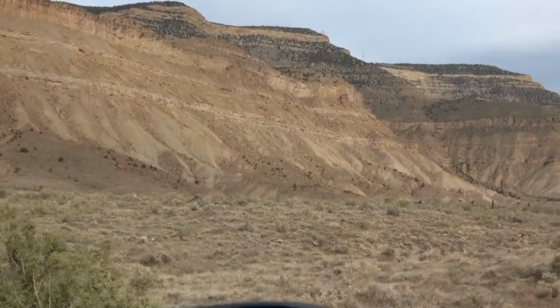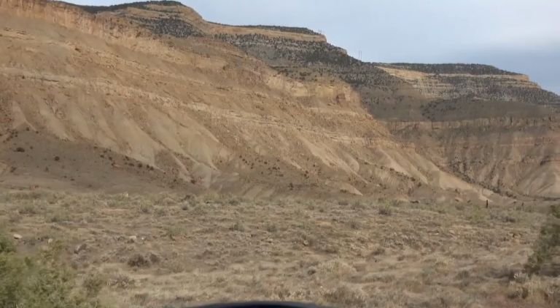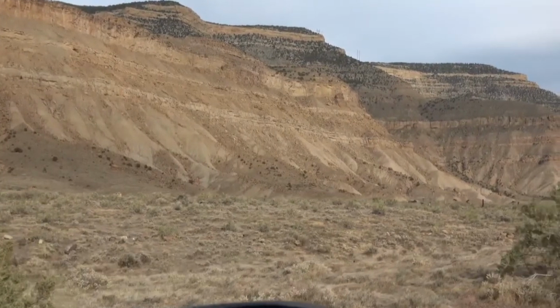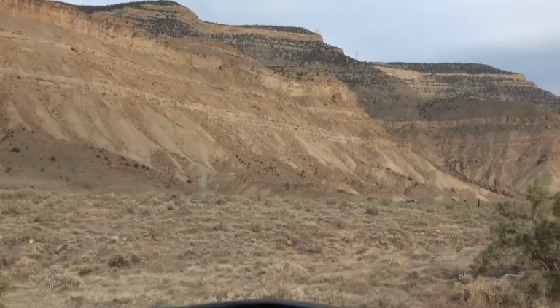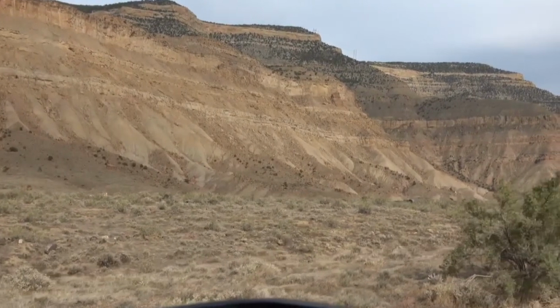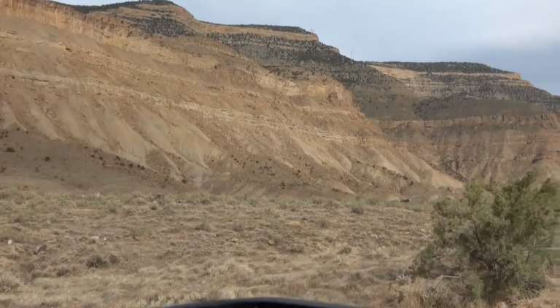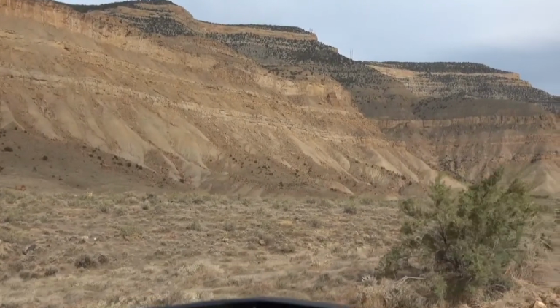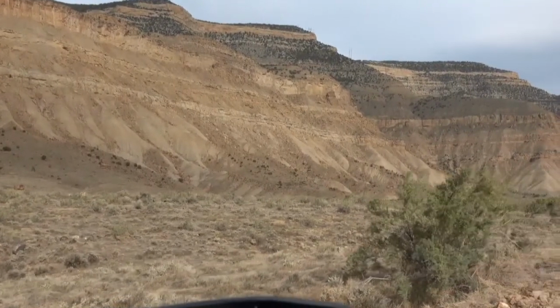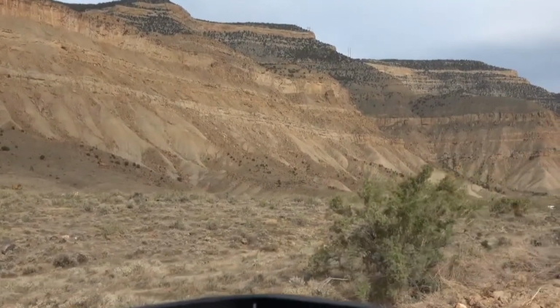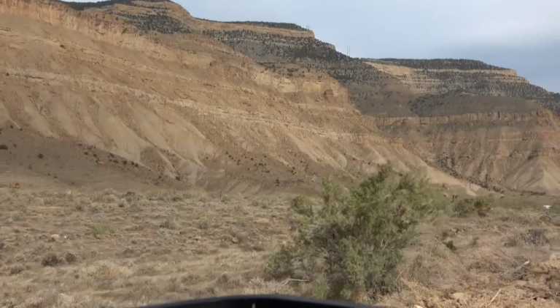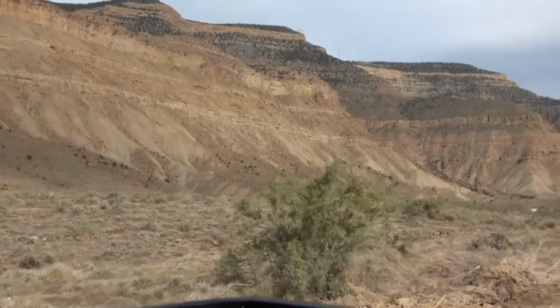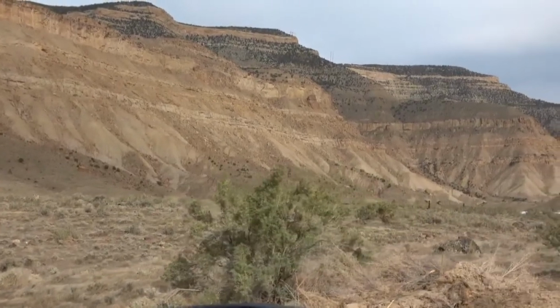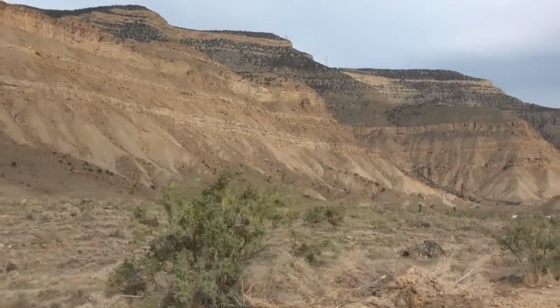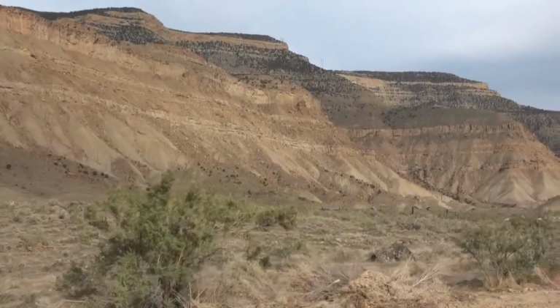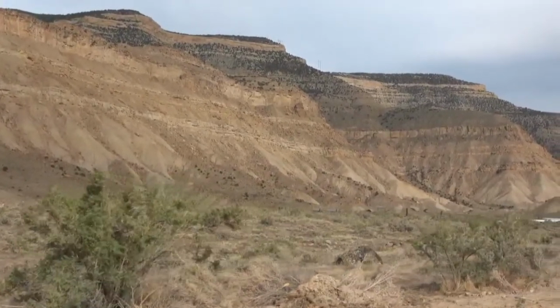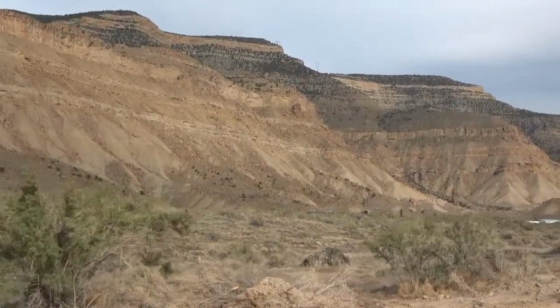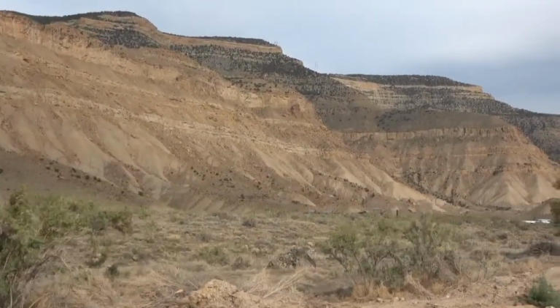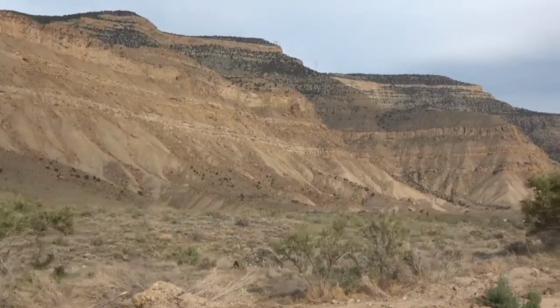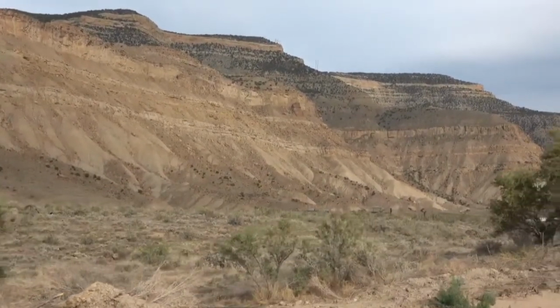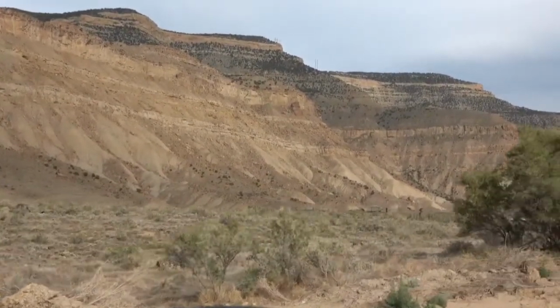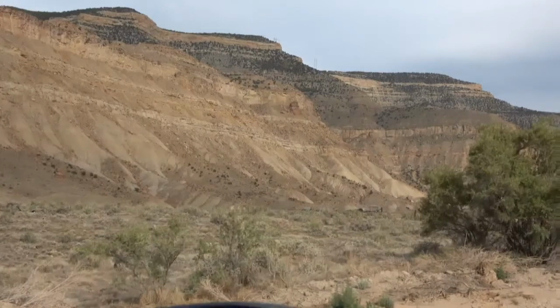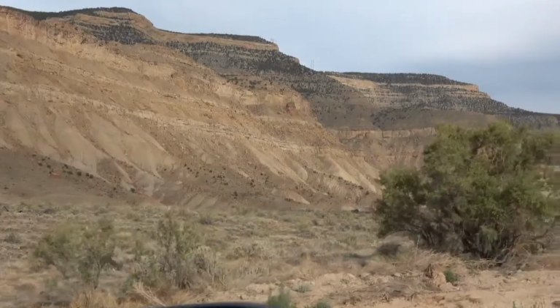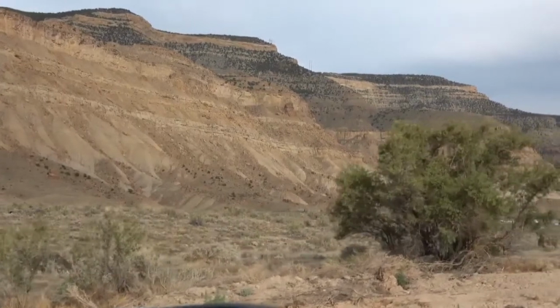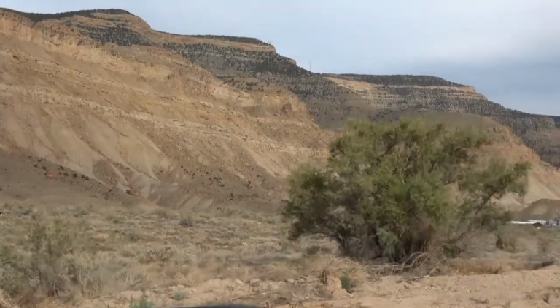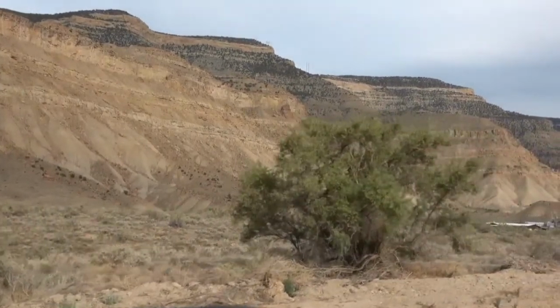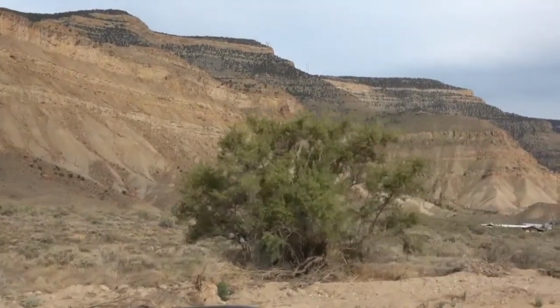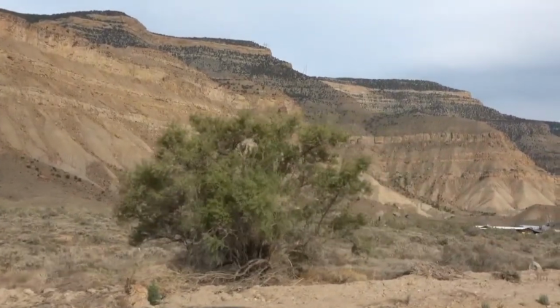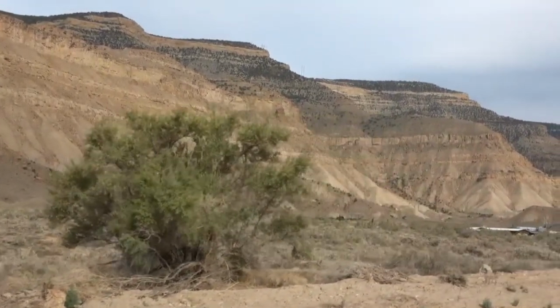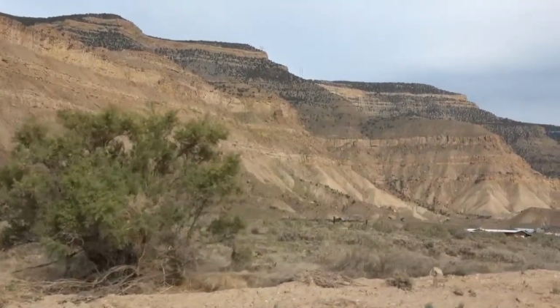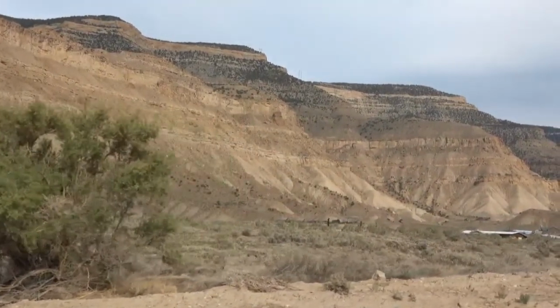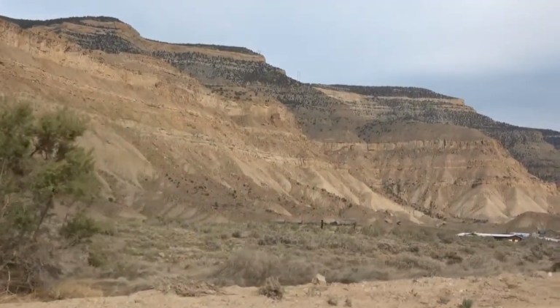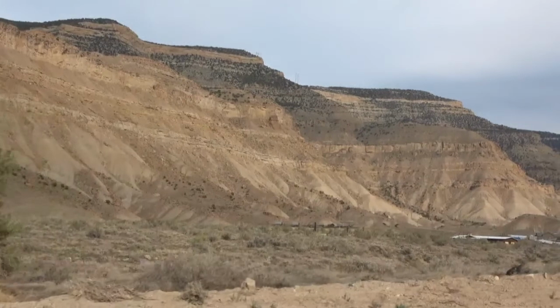Trees grow only on tiny Kit Carson Mesa, a few hilly ridges, and on the banks of the Cimarron and Vermejo Rivers, and along a few creek beds. The trees are mostly cottonwoods, junipers, and pinion pines, and dense tamarisk provides bedding cover along some creeks.